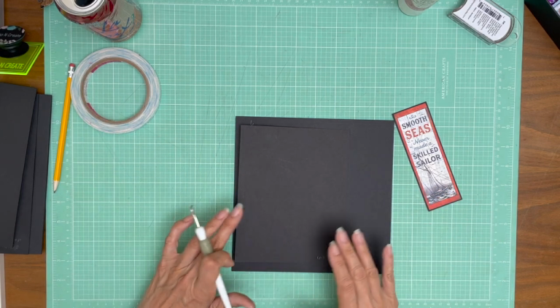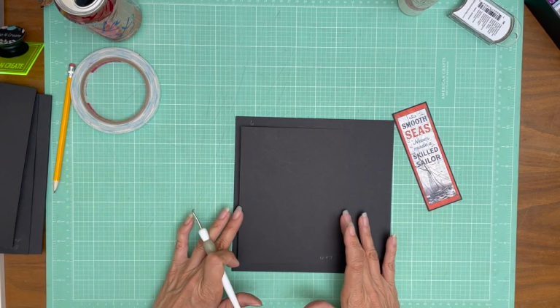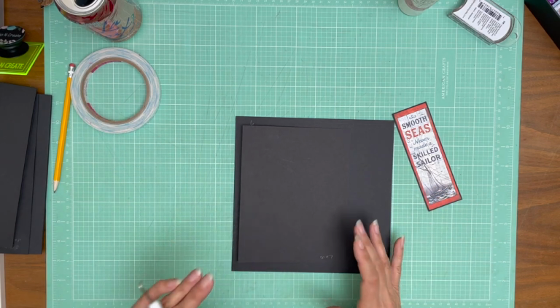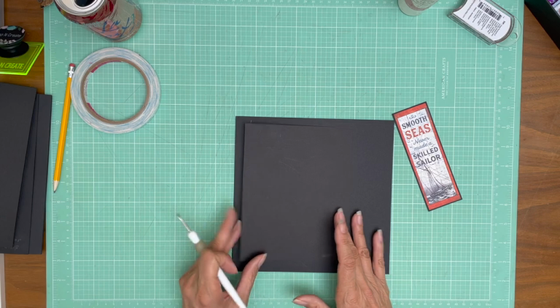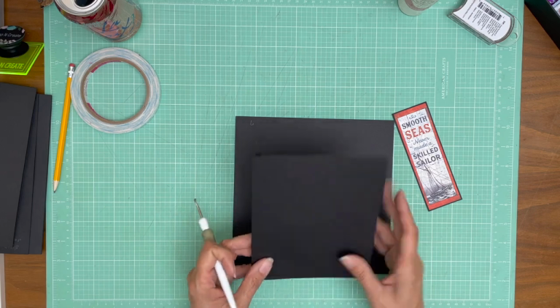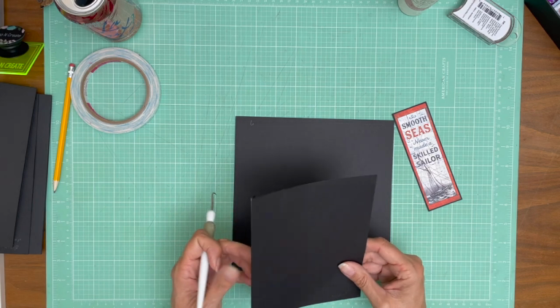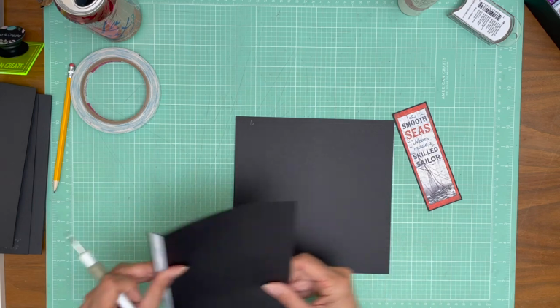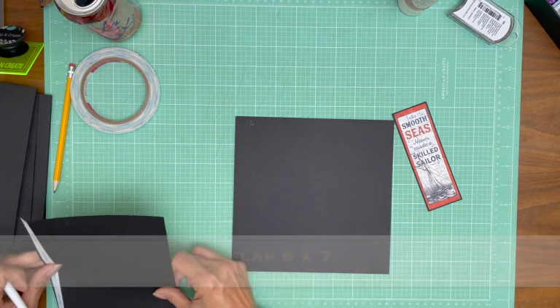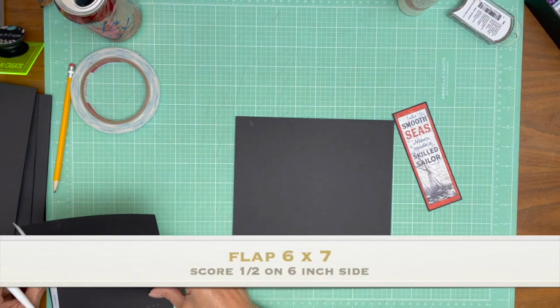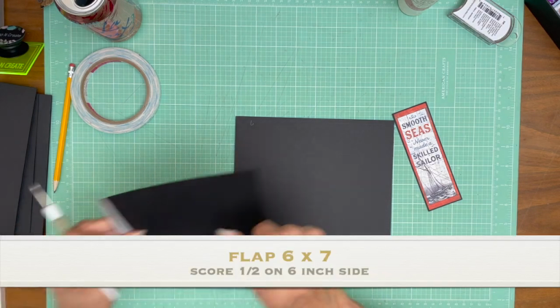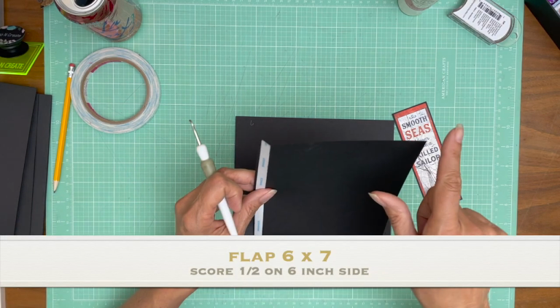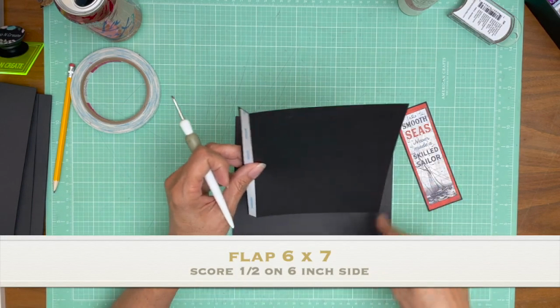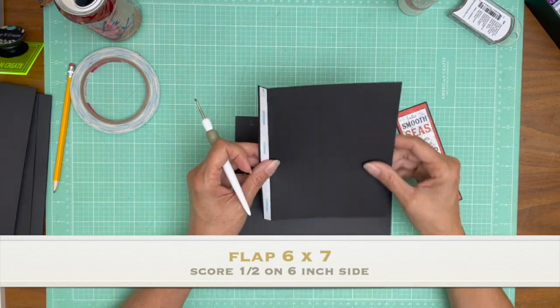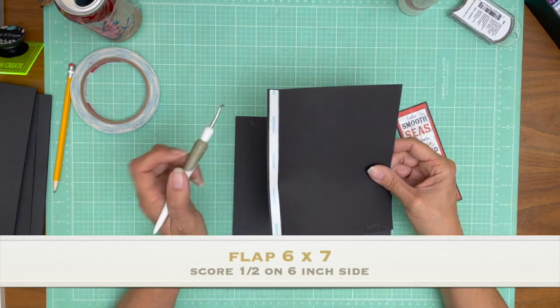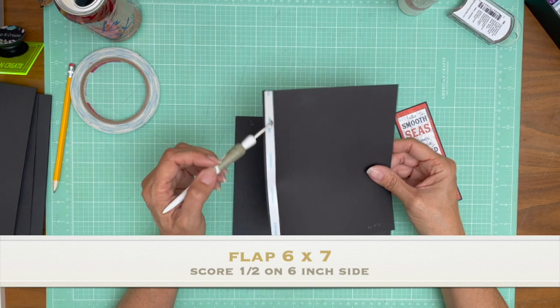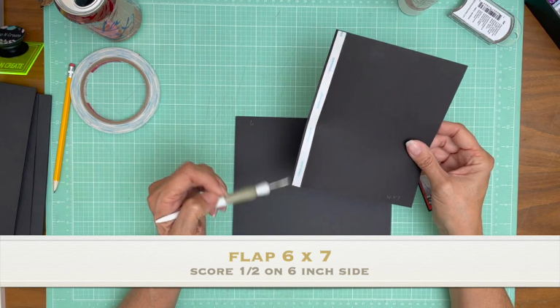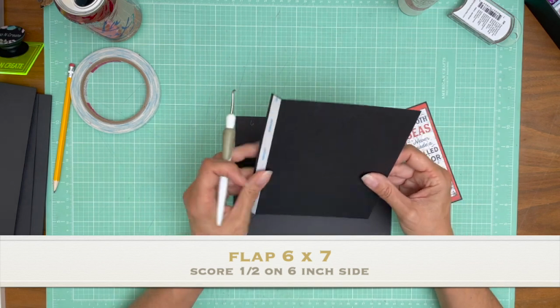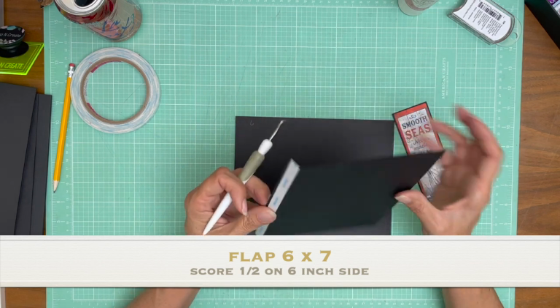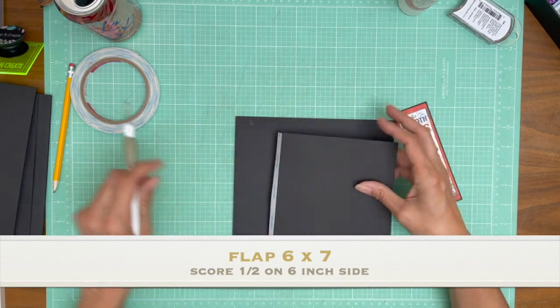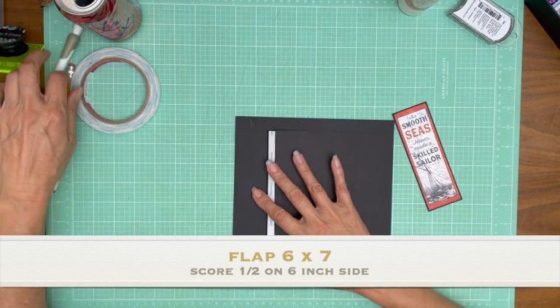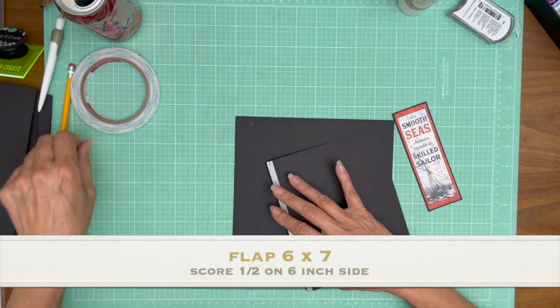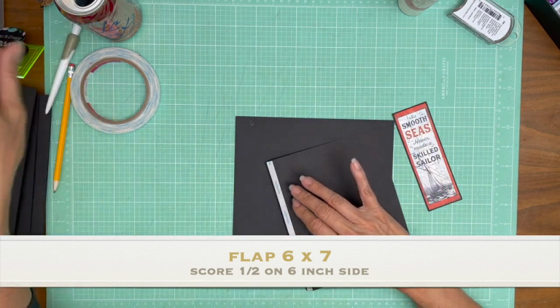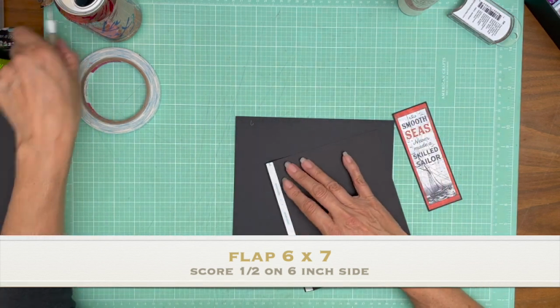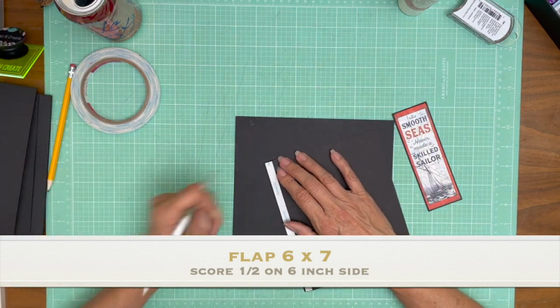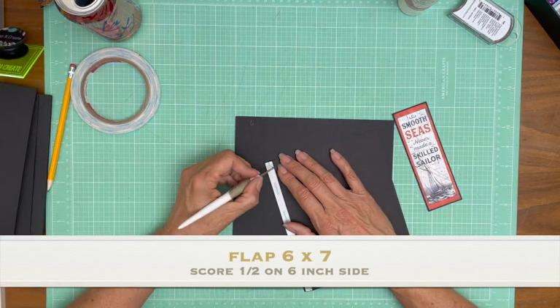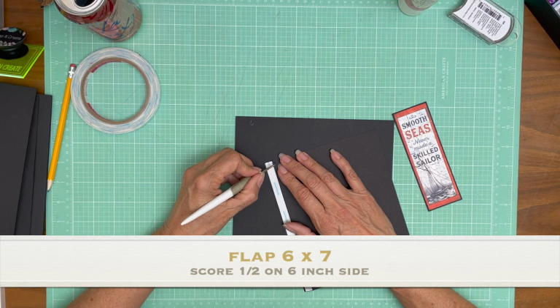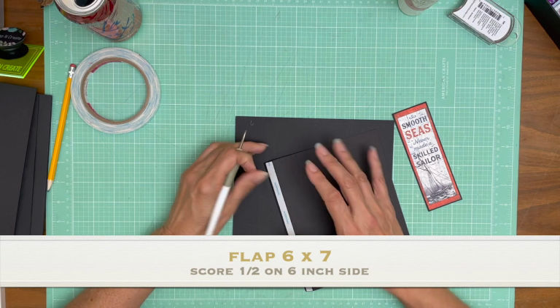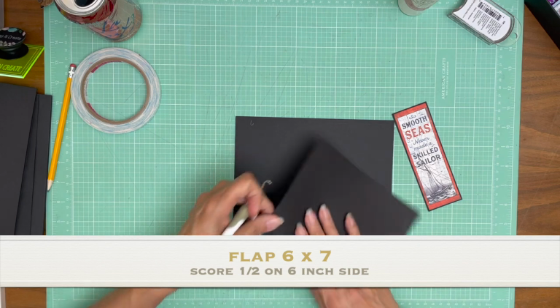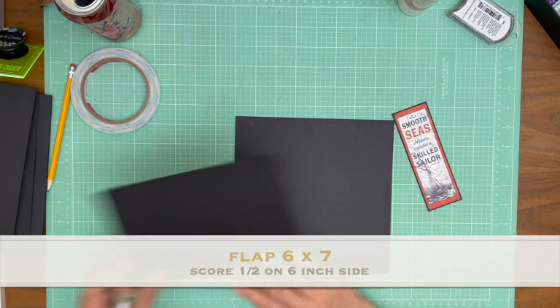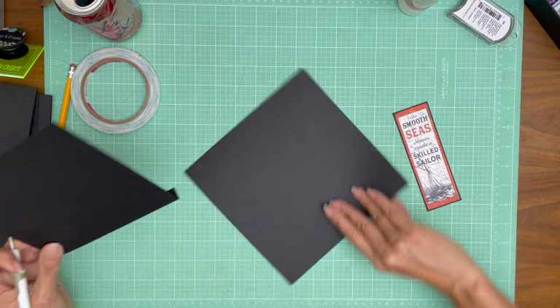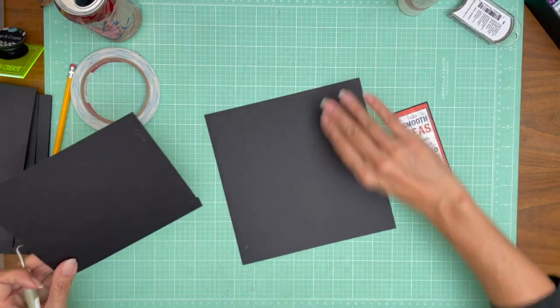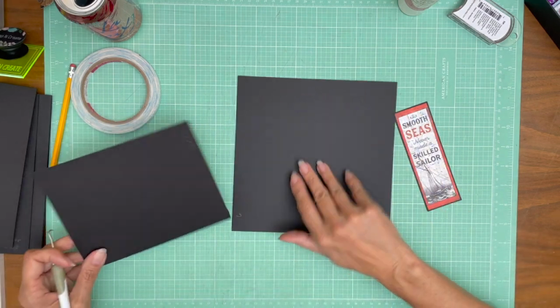So one simple flap — it is 6x7. On the 6x7 you're going to score a half inch on the 6-inch side. And before I do that I'm going to find the center line.